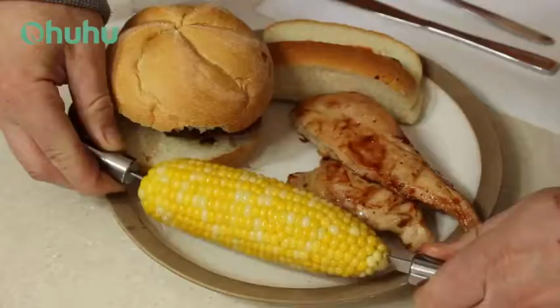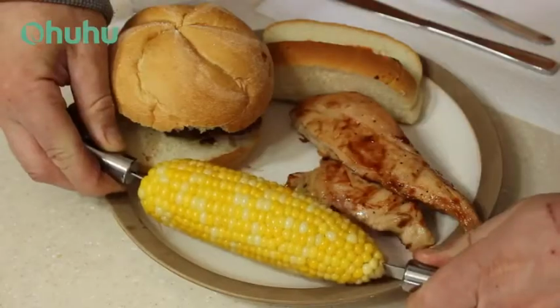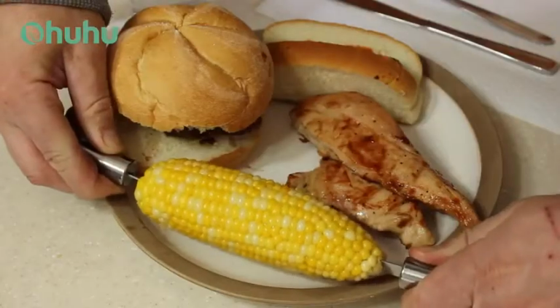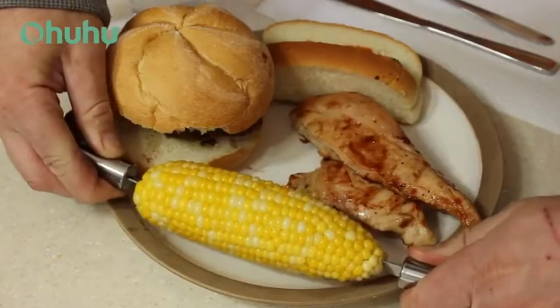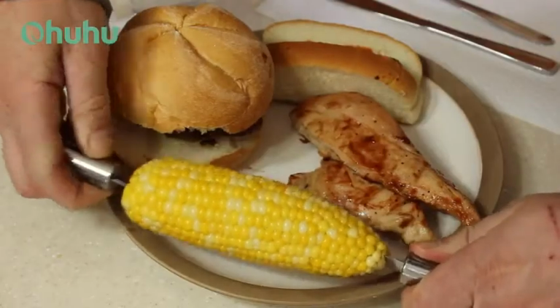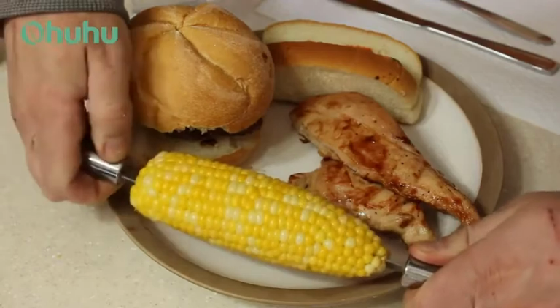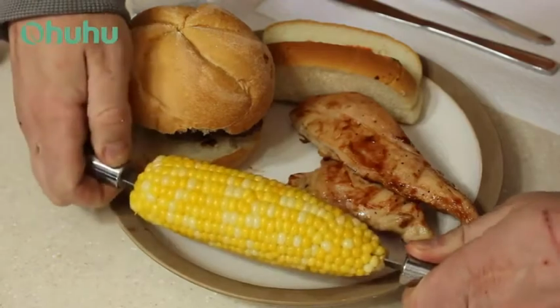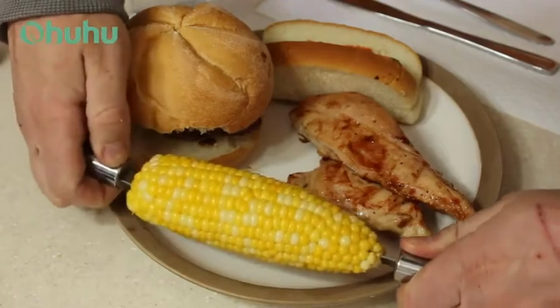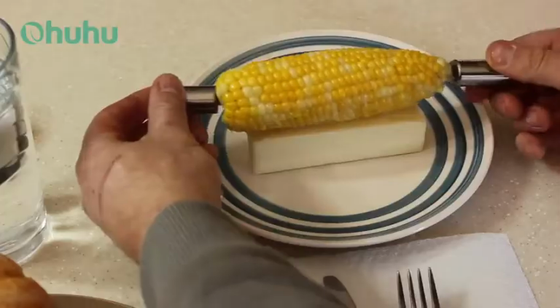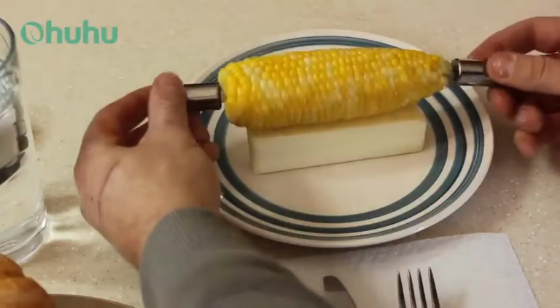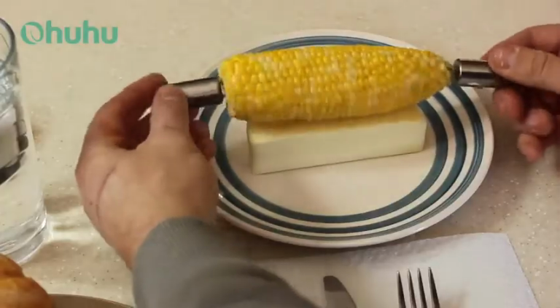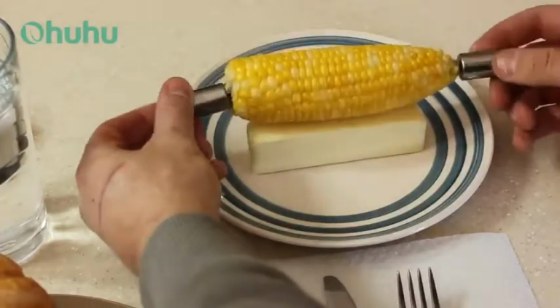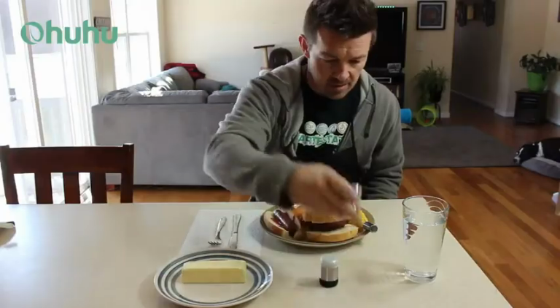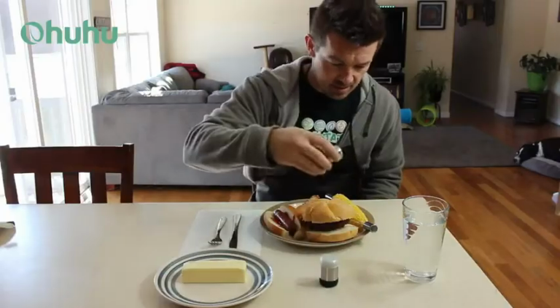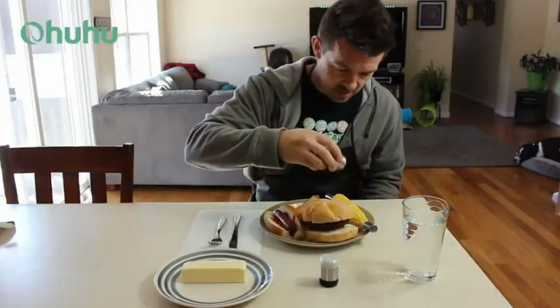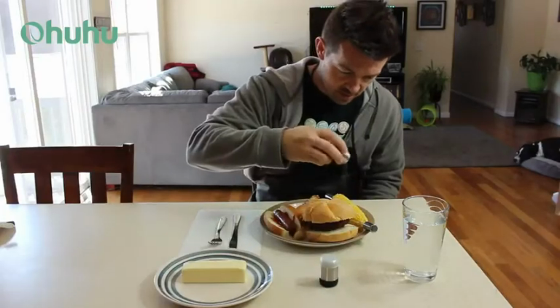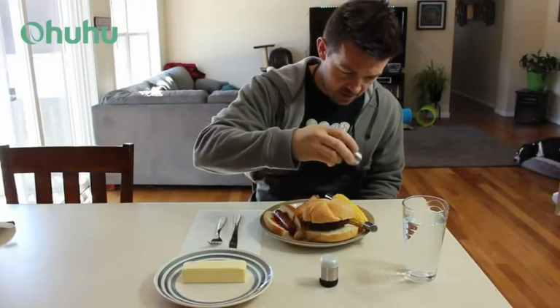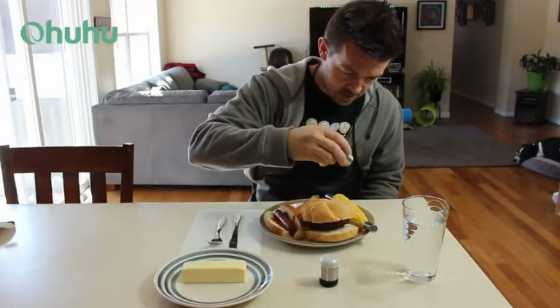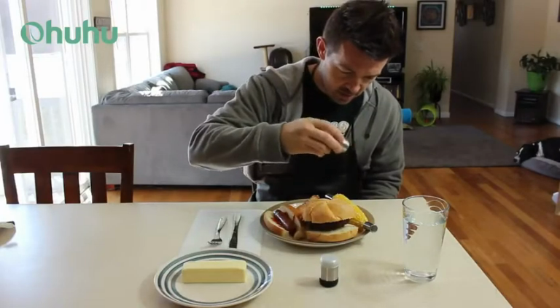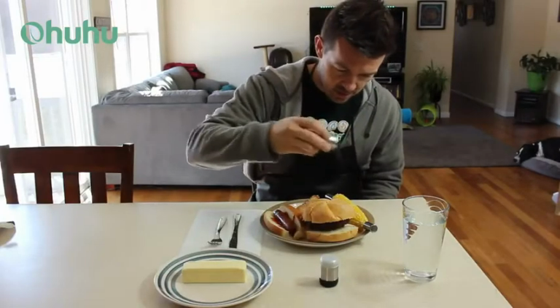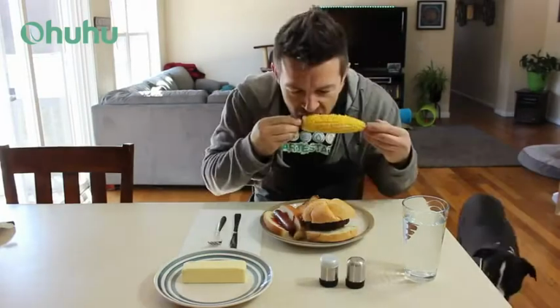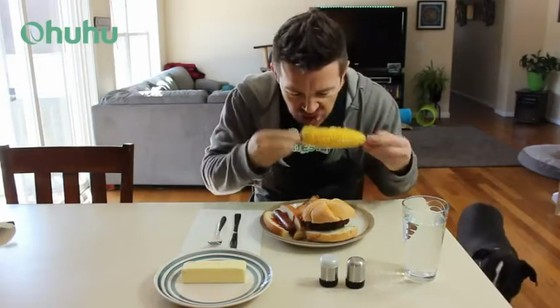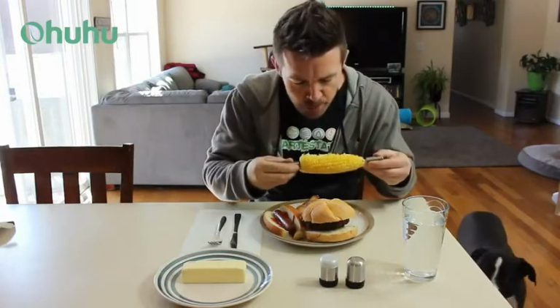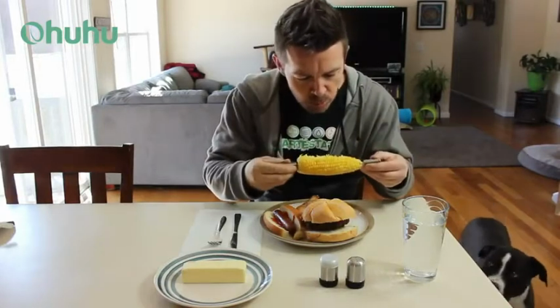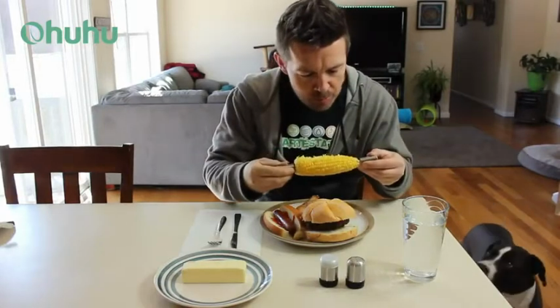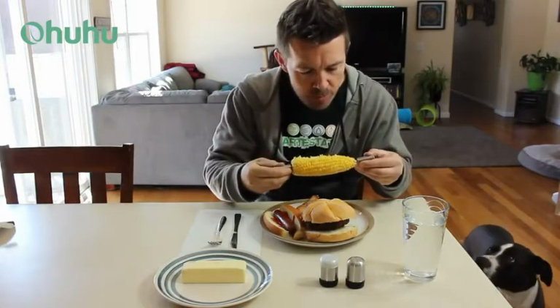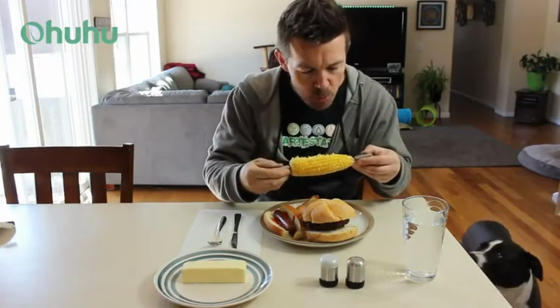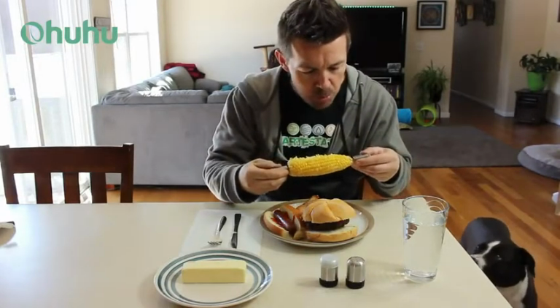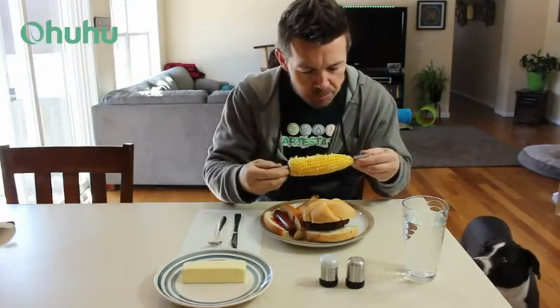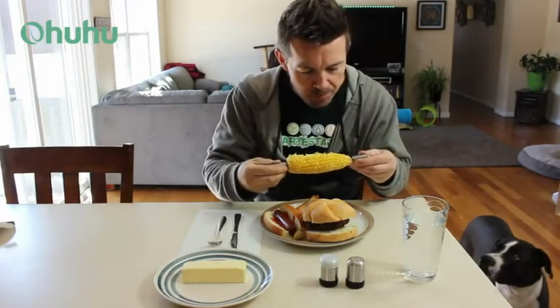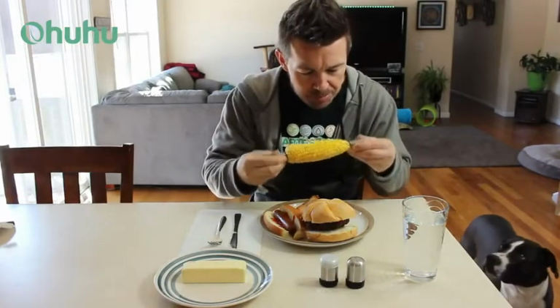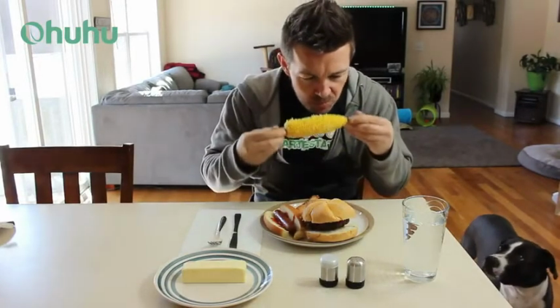Then stuck their stainless steel corn holders in, added the butter, and used their salt and pepper shakers to flavor it just right. I dug in as I felt some very hungry eyes burning a hole in my head.